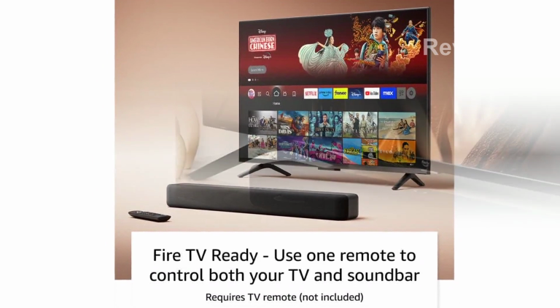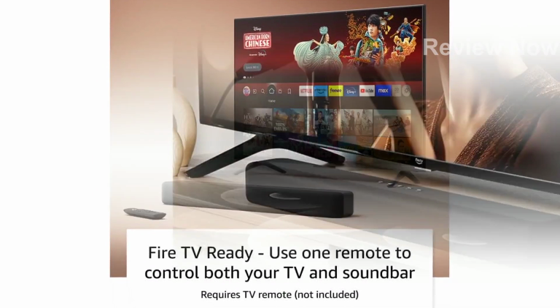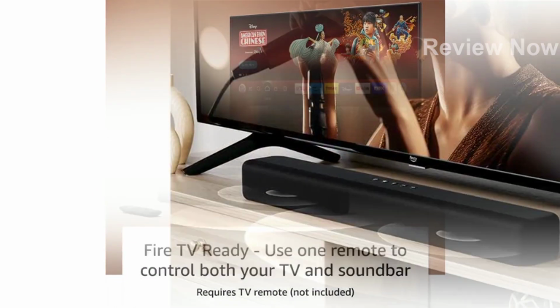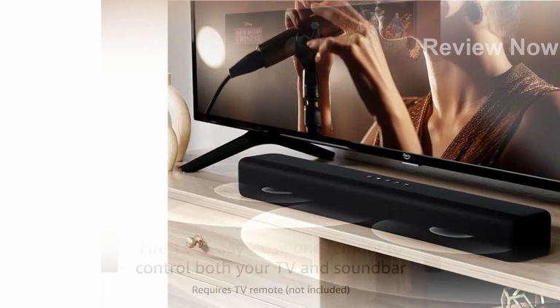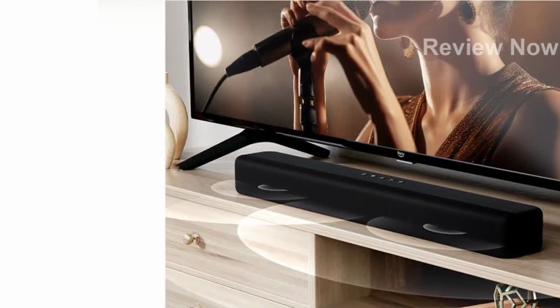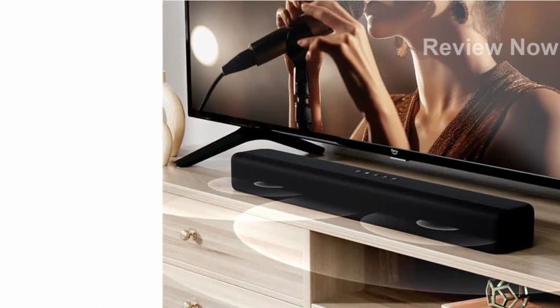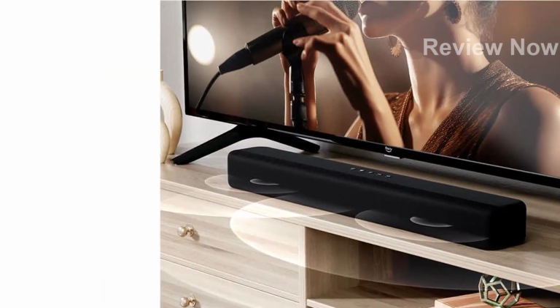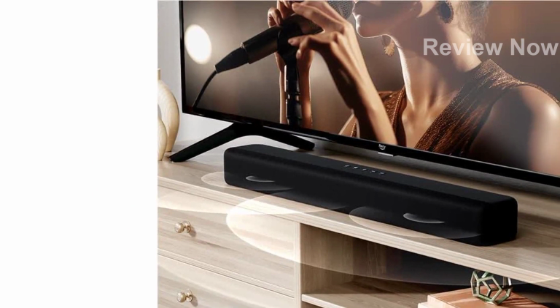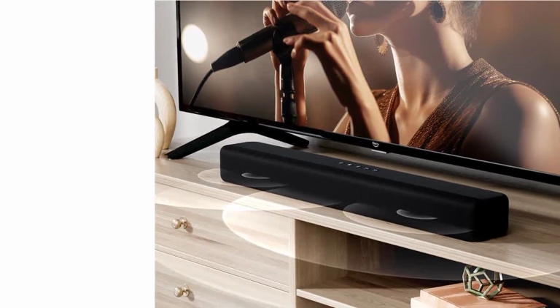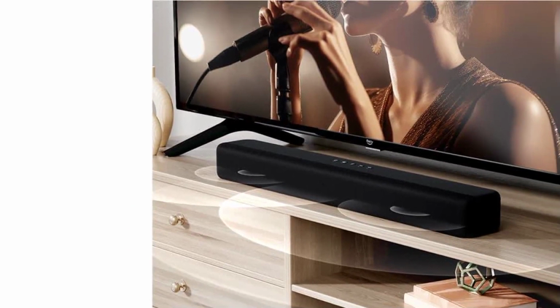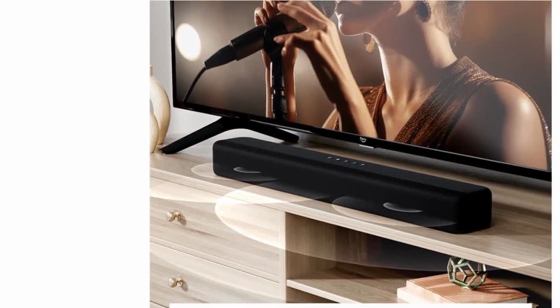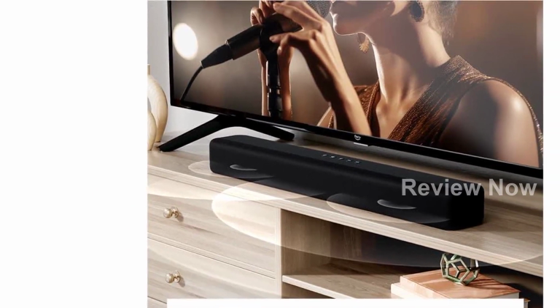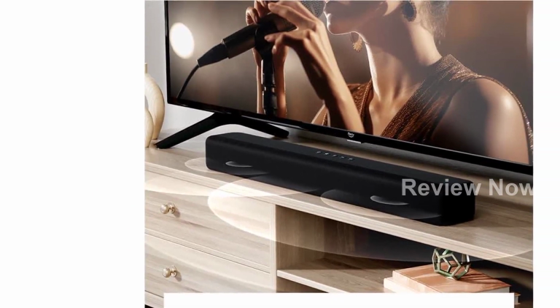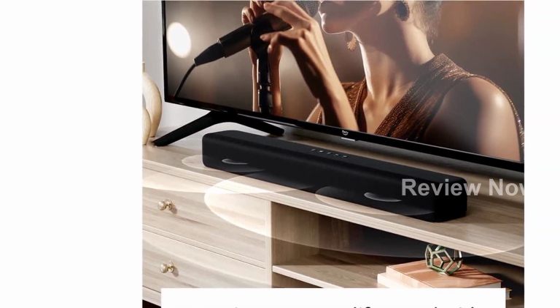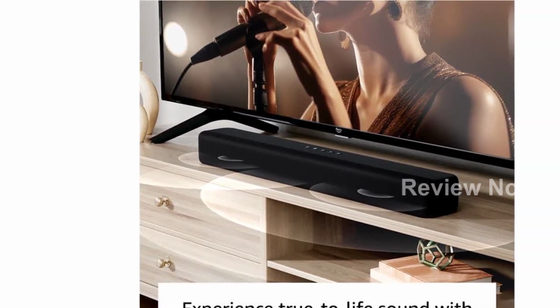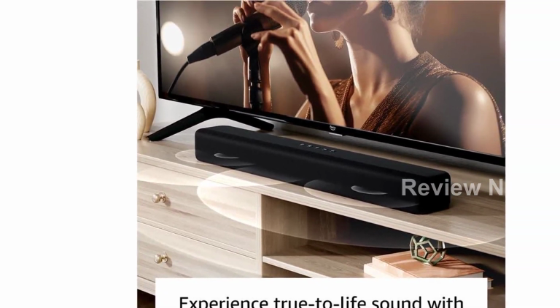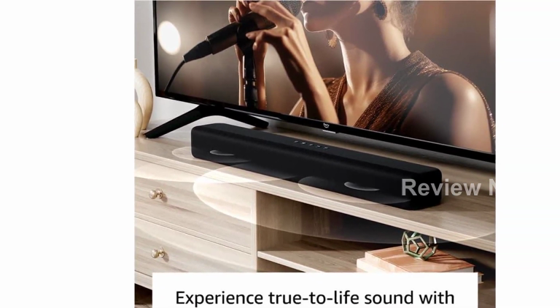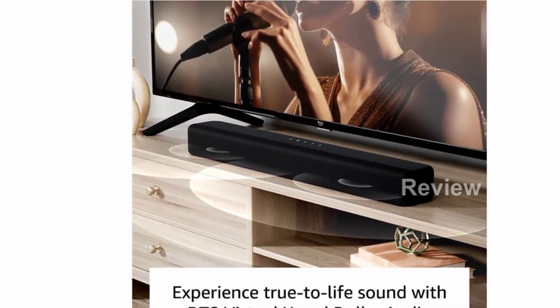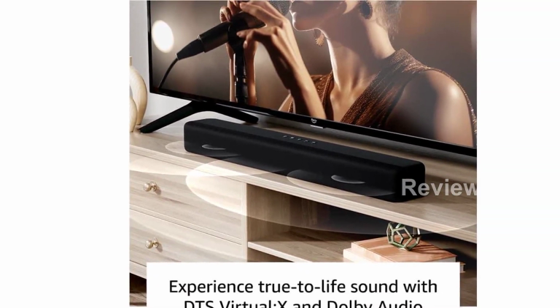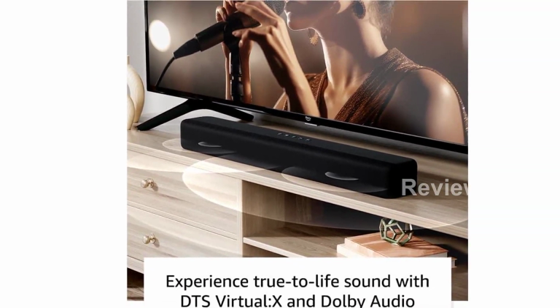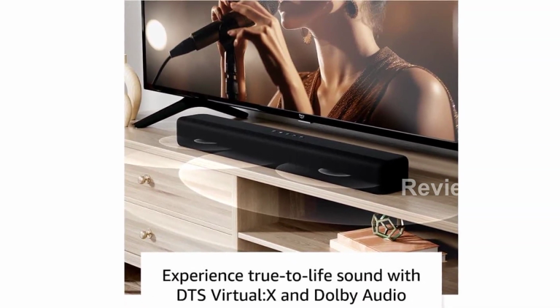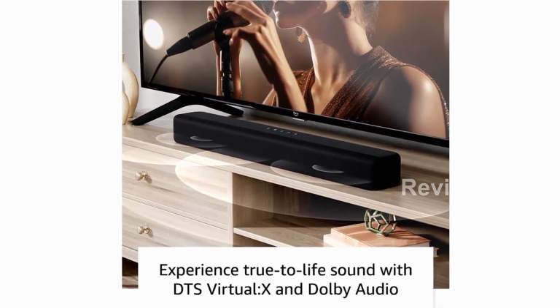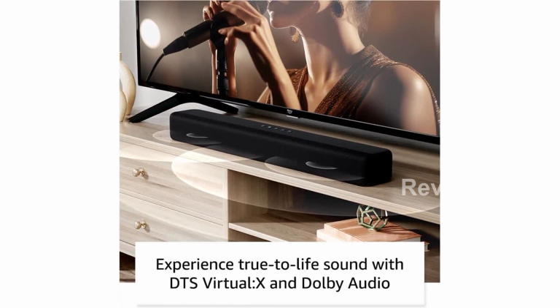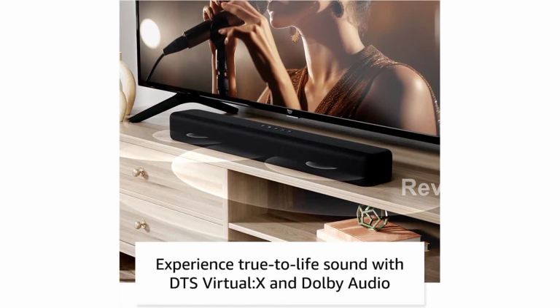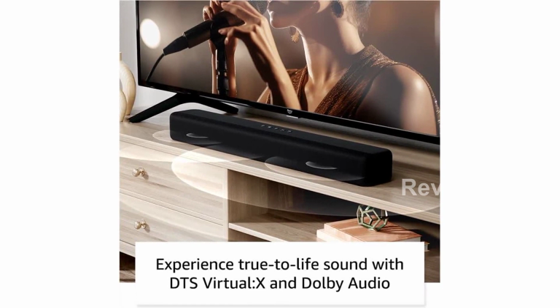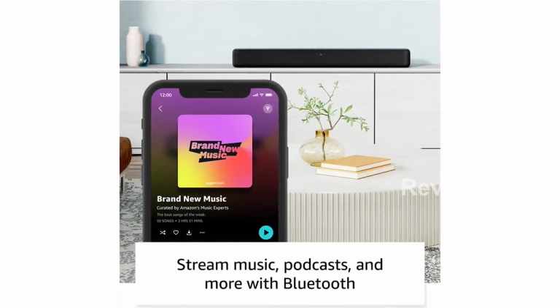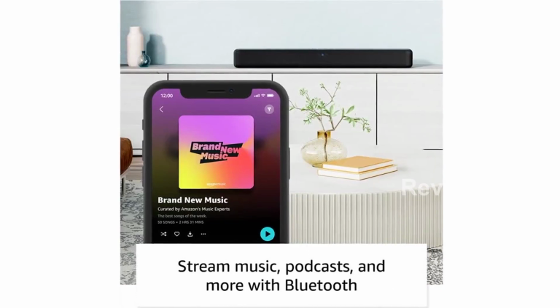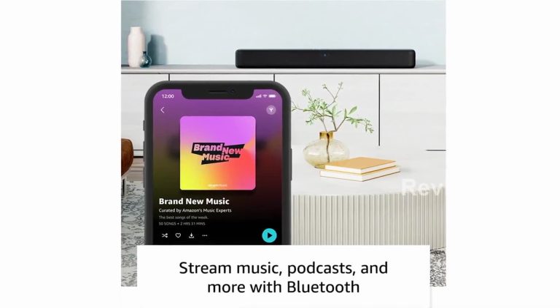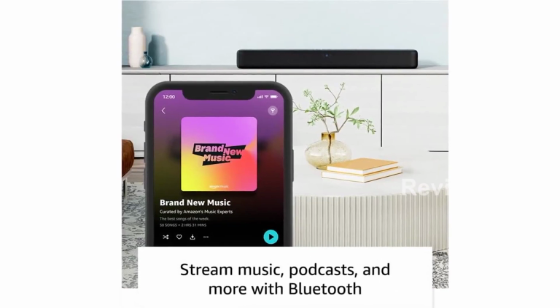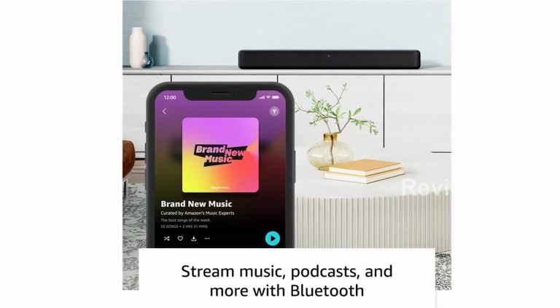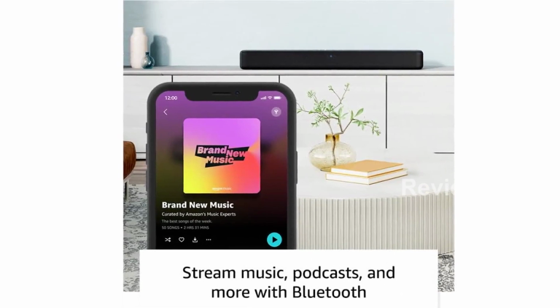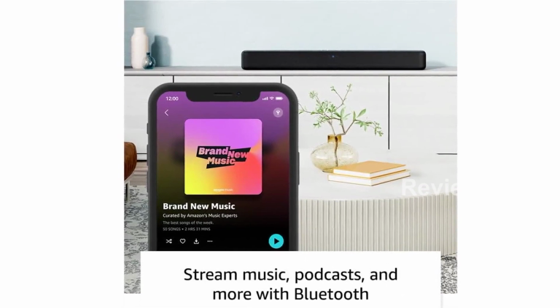Immerse yourself in a three-dimensional virtual surround sound experience with DTS Virtual X, and enjoy enhanced audio detail with Dolby Audio. You'll feel like you're right in the middle of the action.